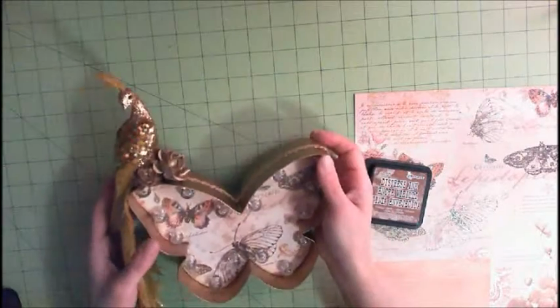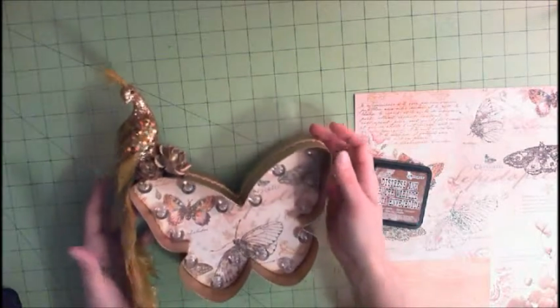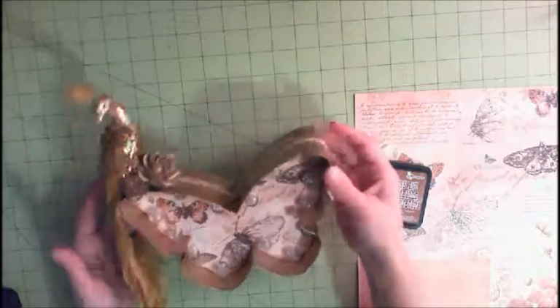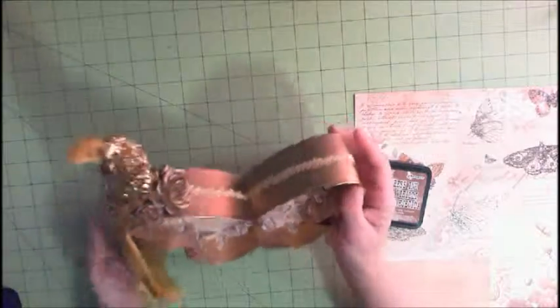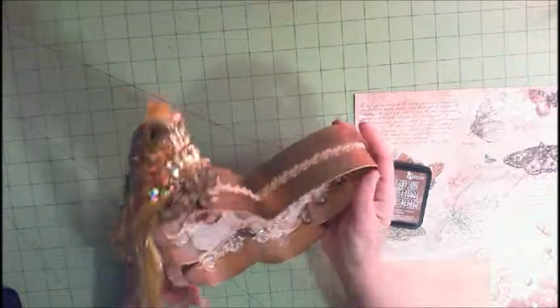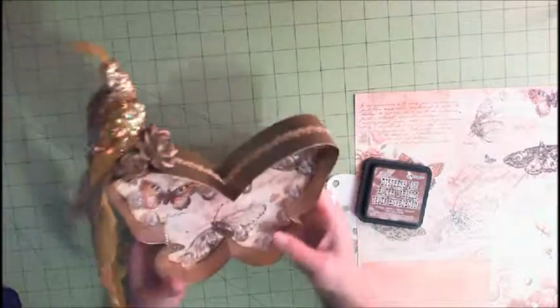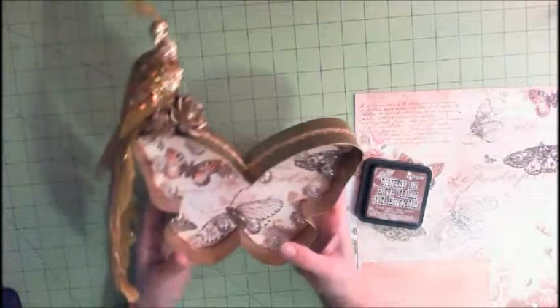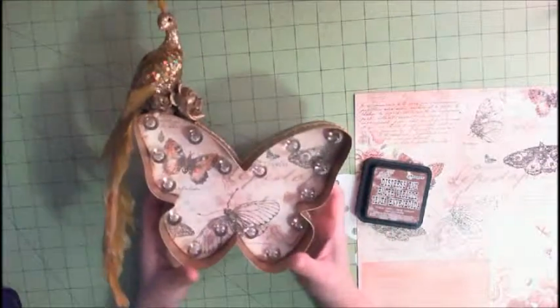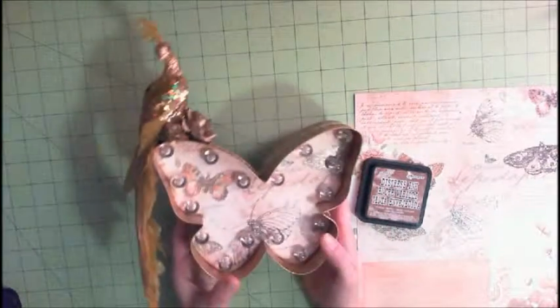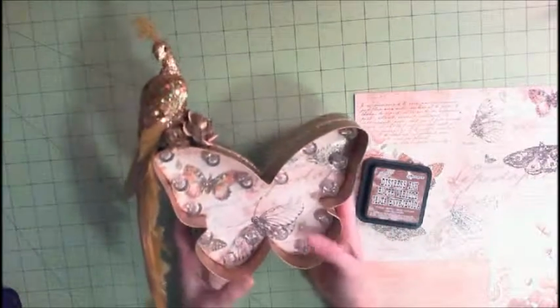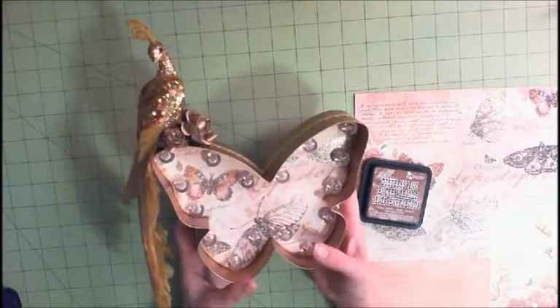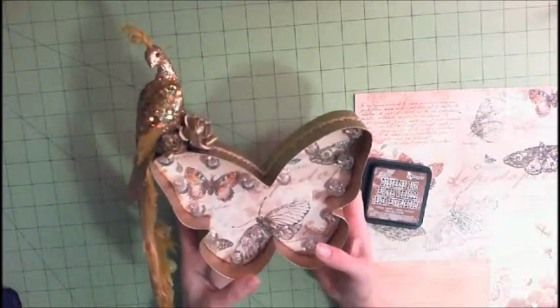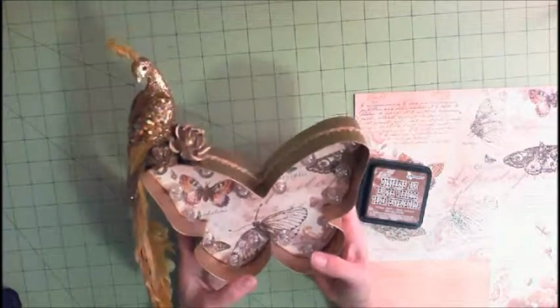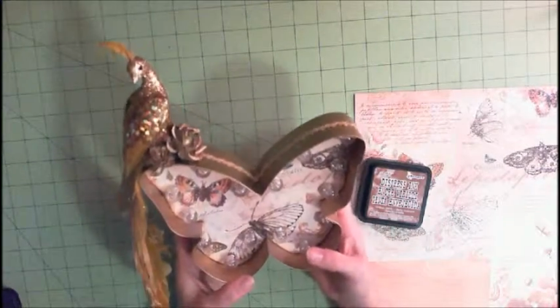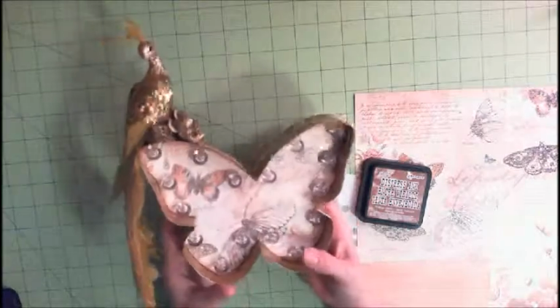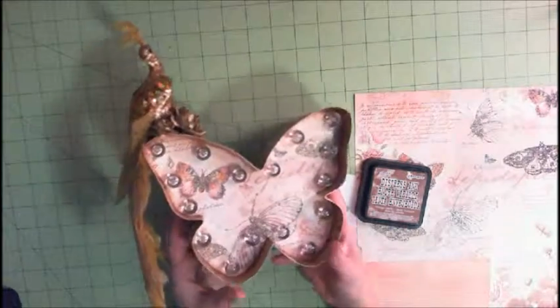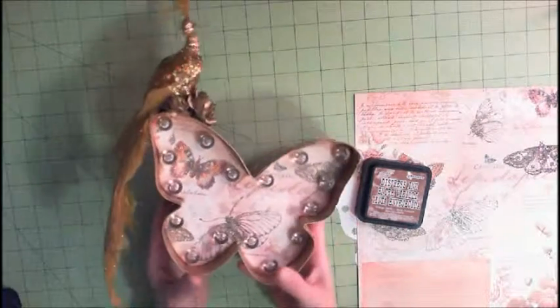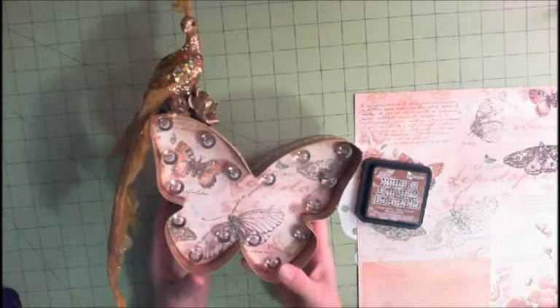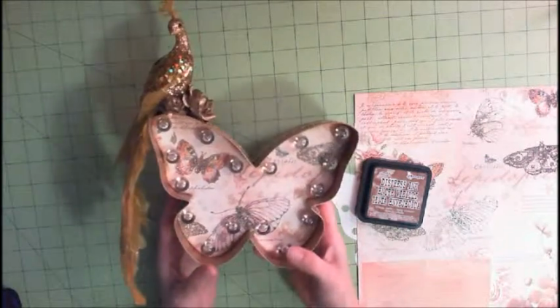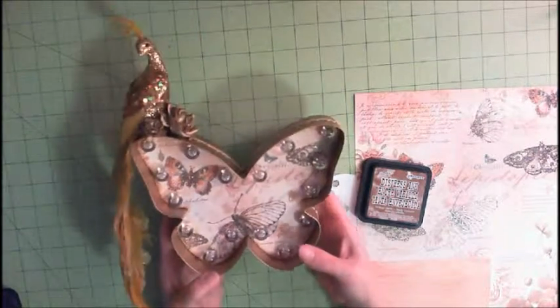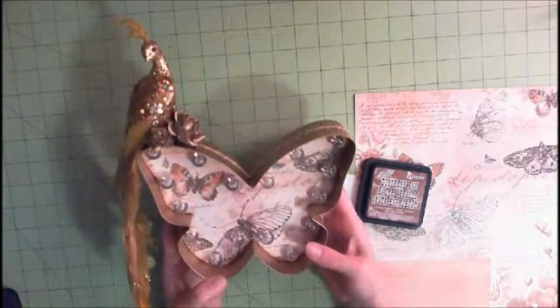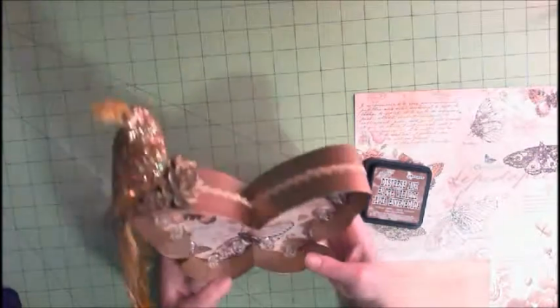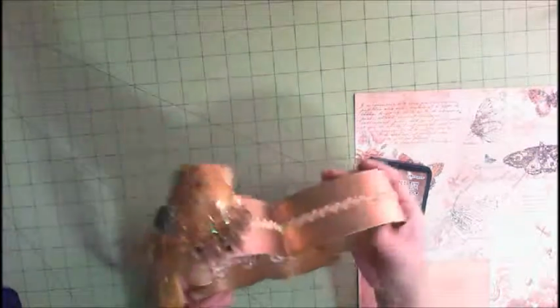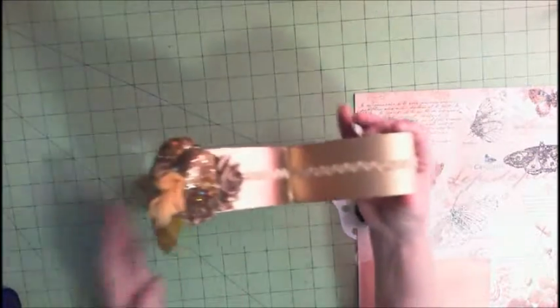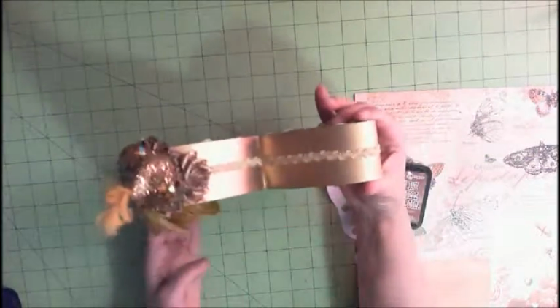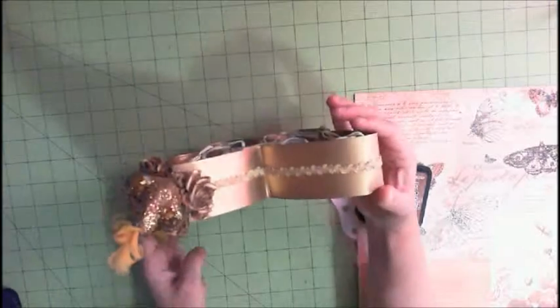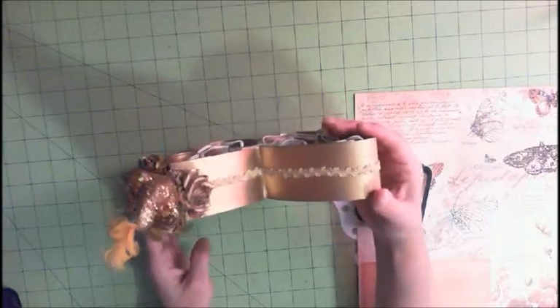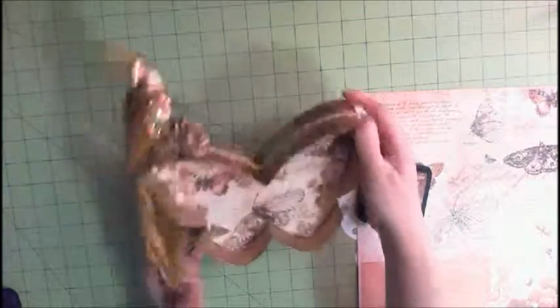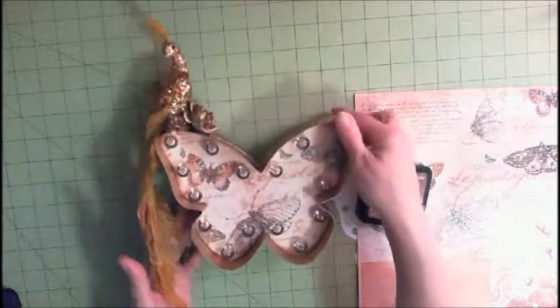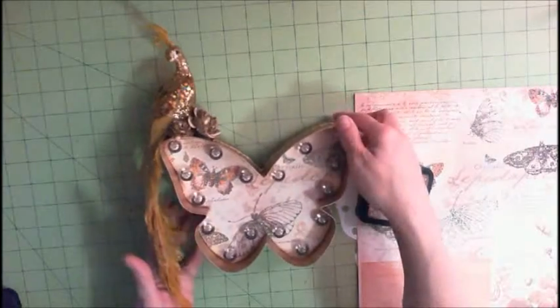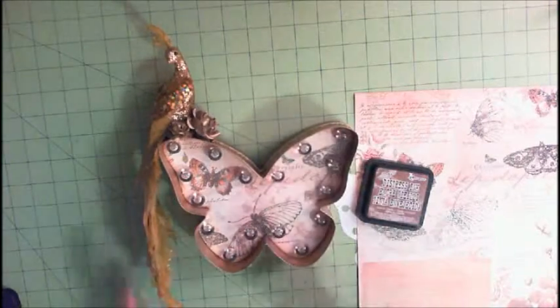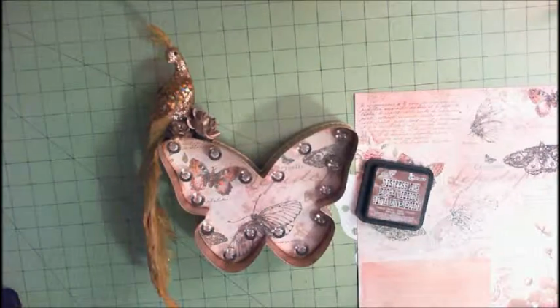I think that's about it. I just wanted to pop in real quick and give you a little video on my Heidi Swapp marquee love butterfly — I absolutely love it. I hope you enjoyed what you saw, and if you like it please subscribe to my channel. Thanks for stopping by!